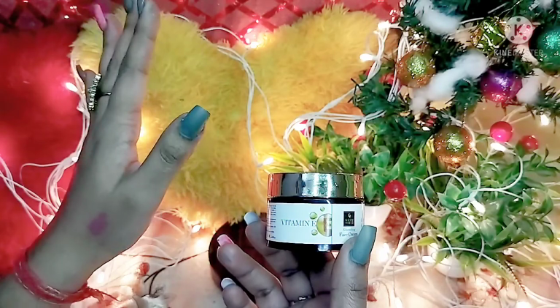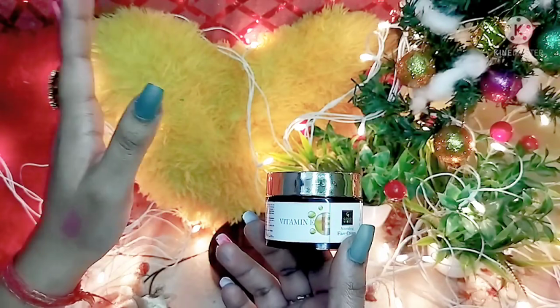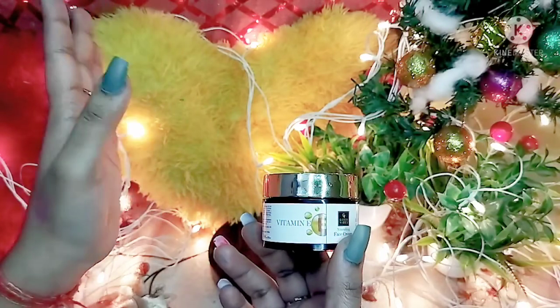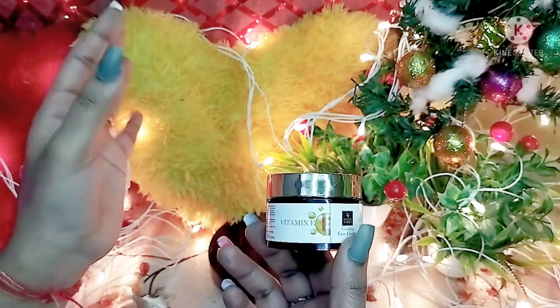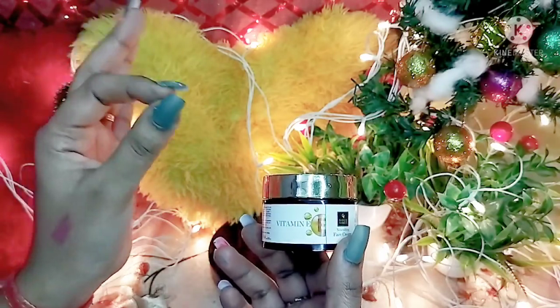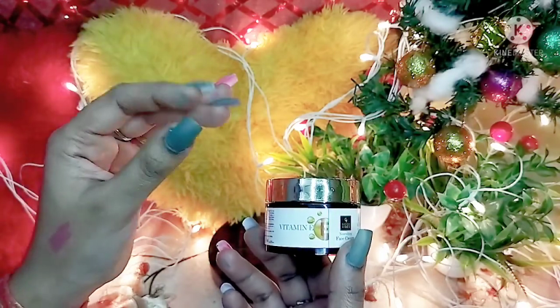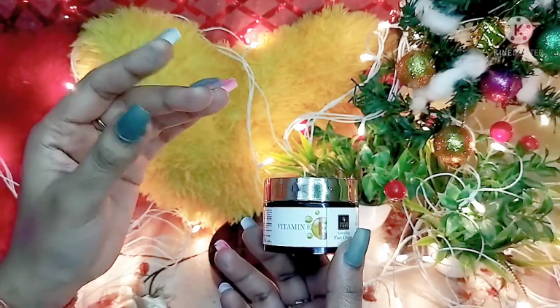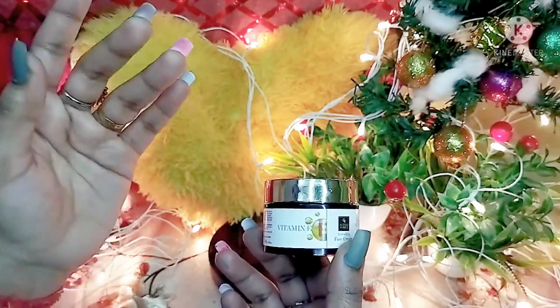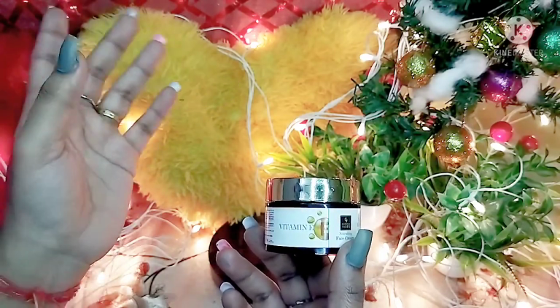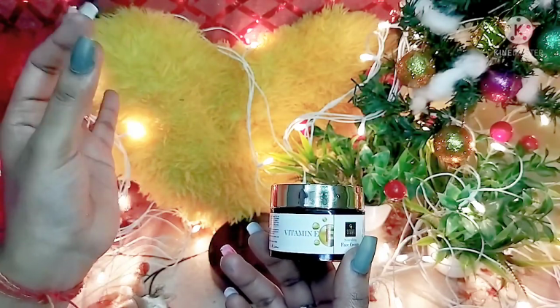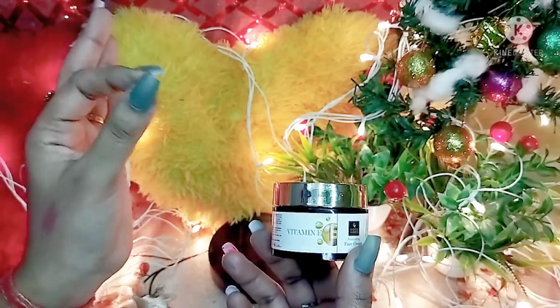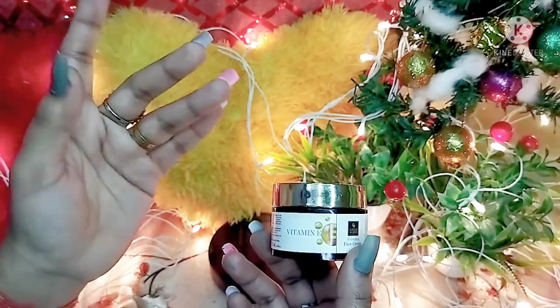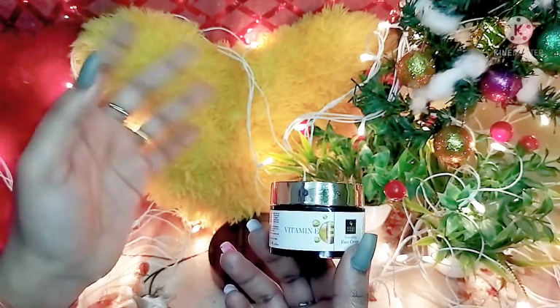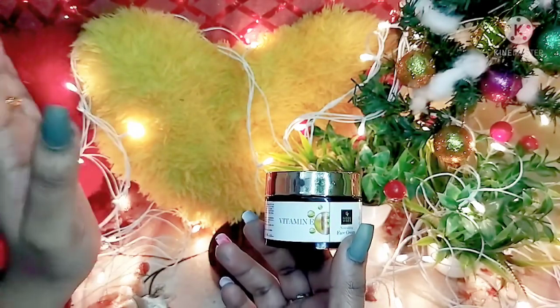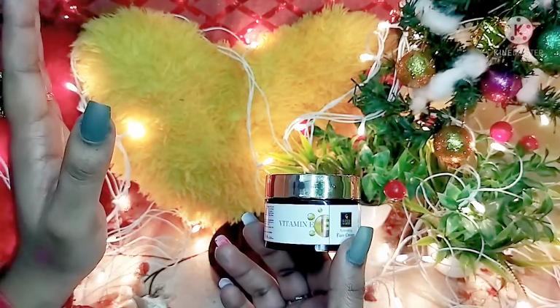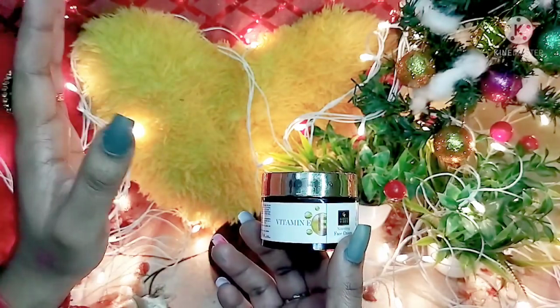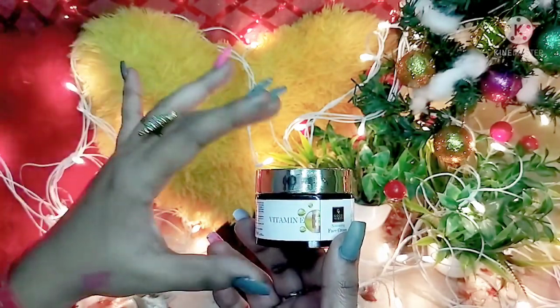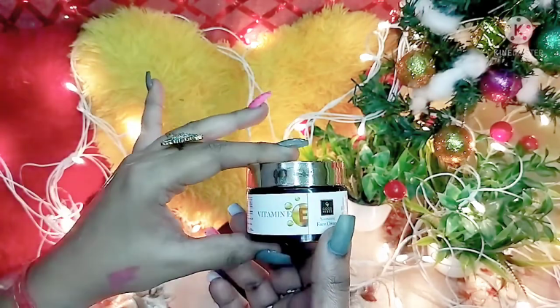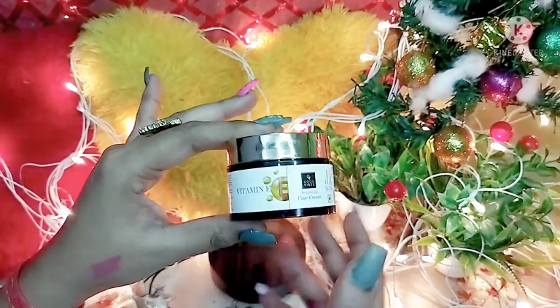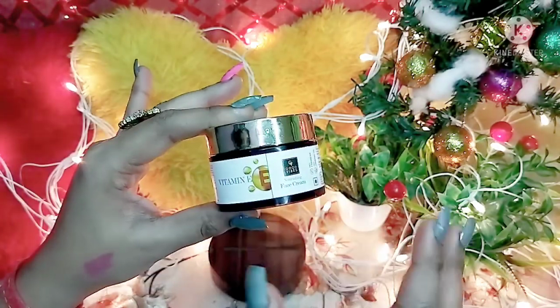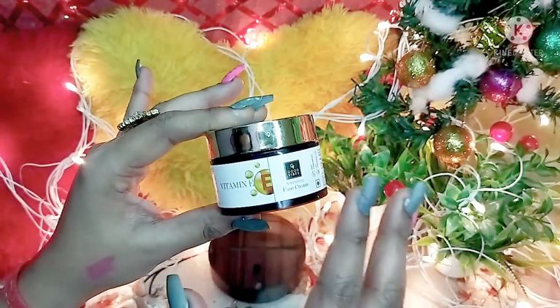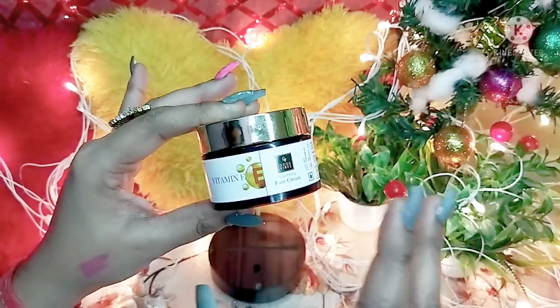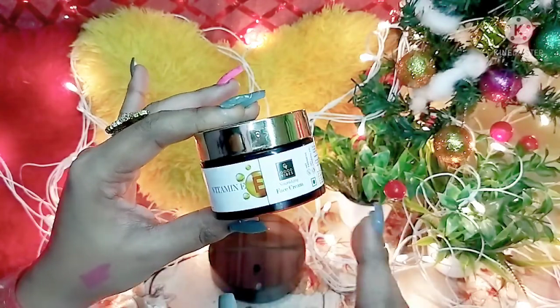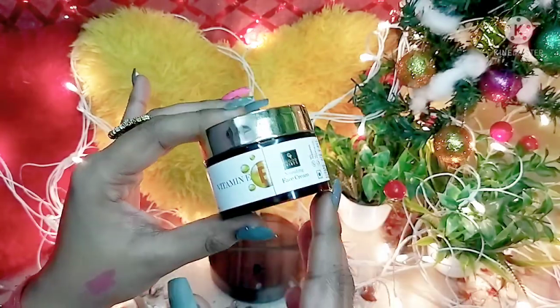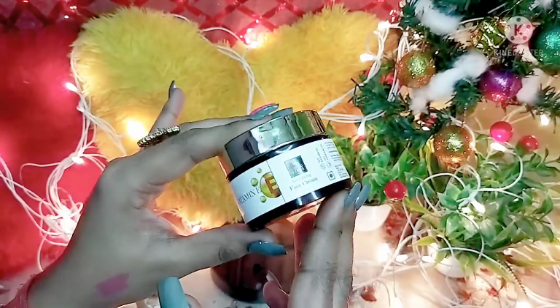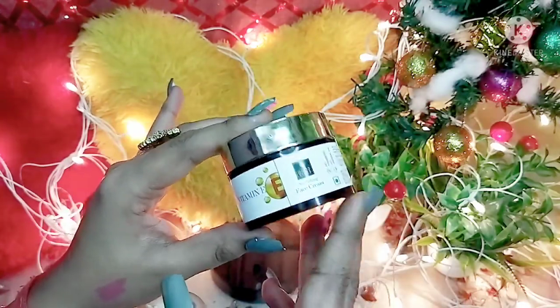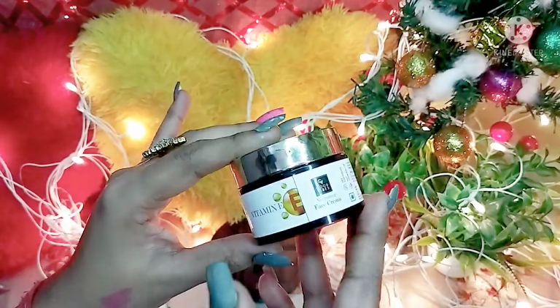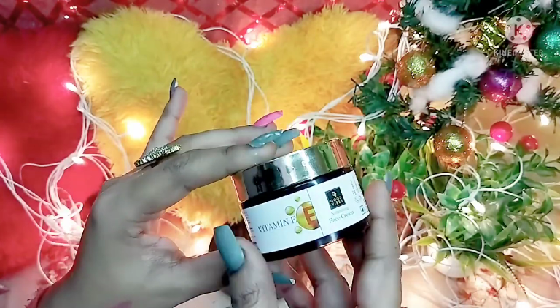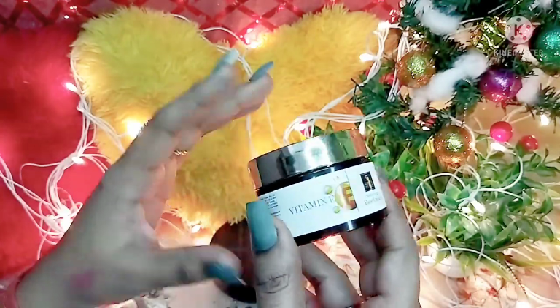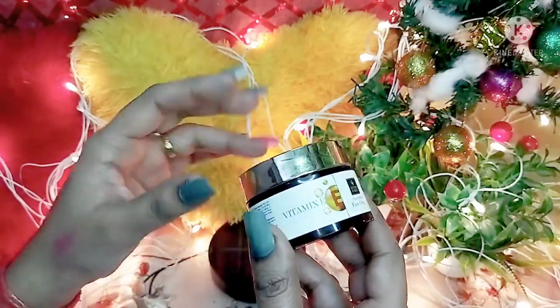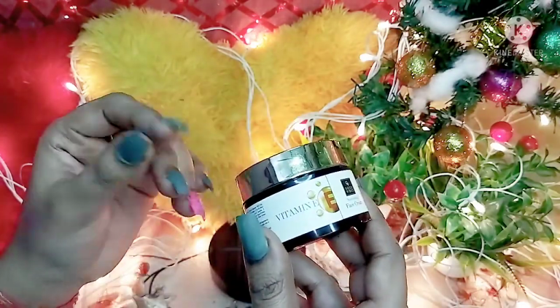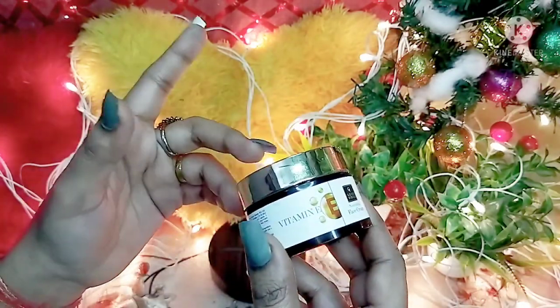One 50g jar will last approximately two months. Now let's talk about the ingredients.